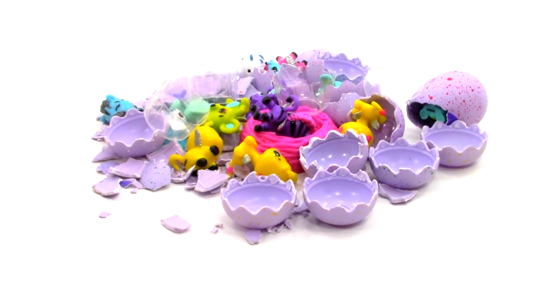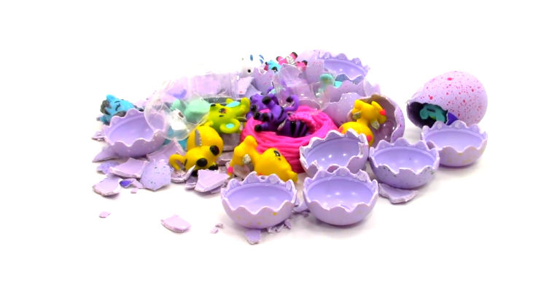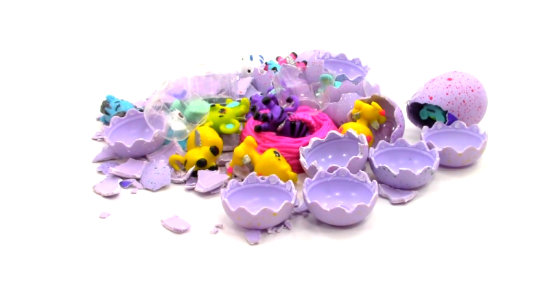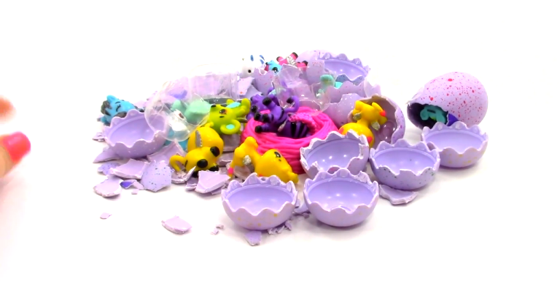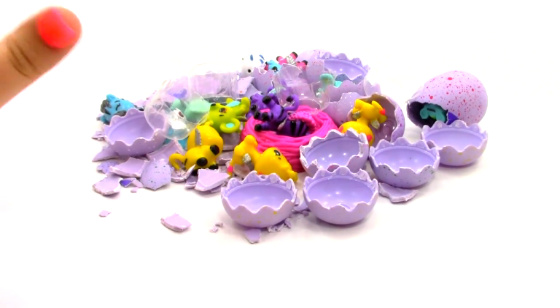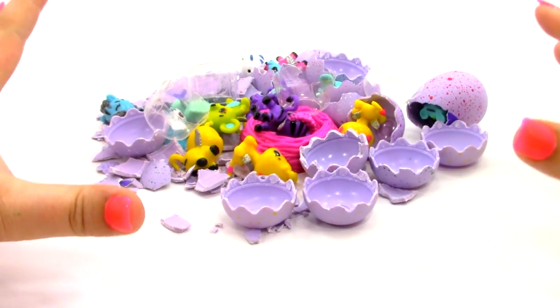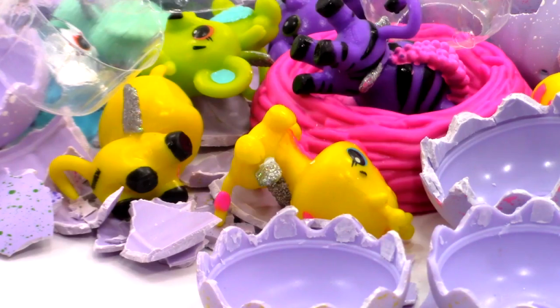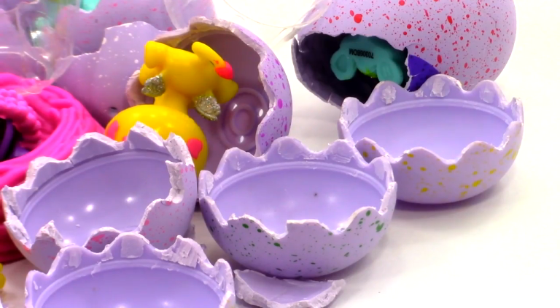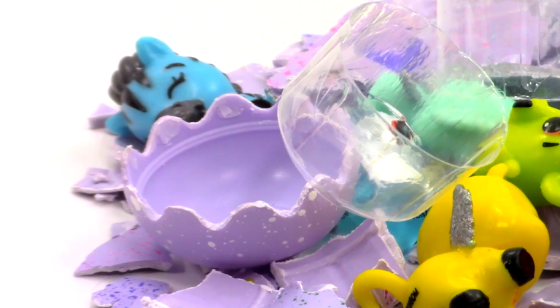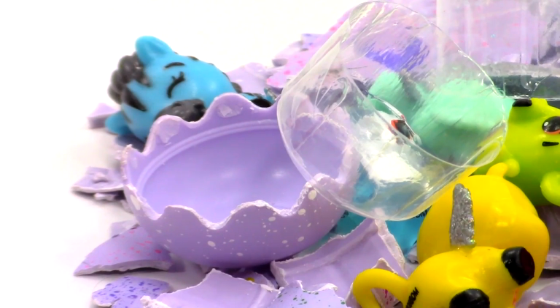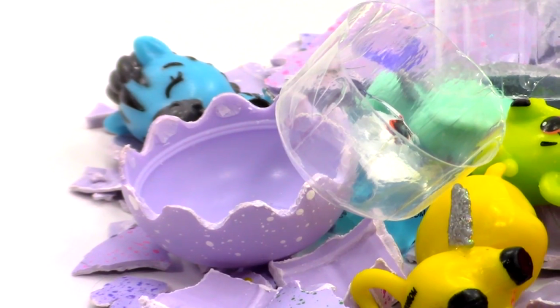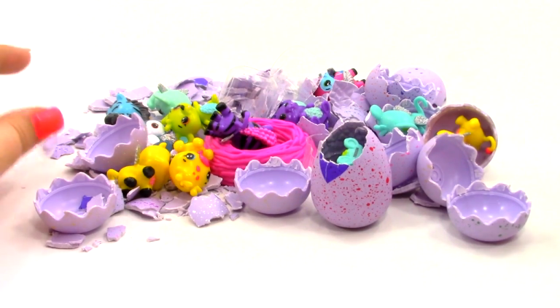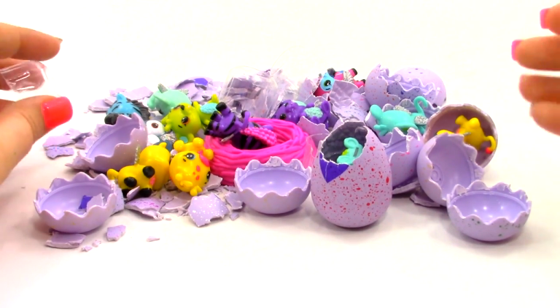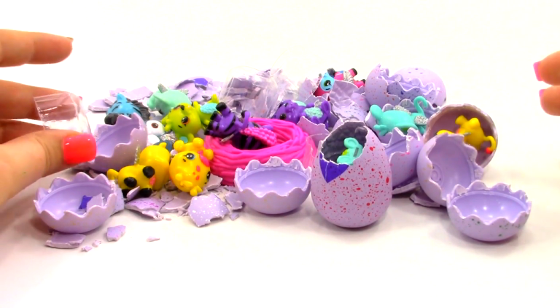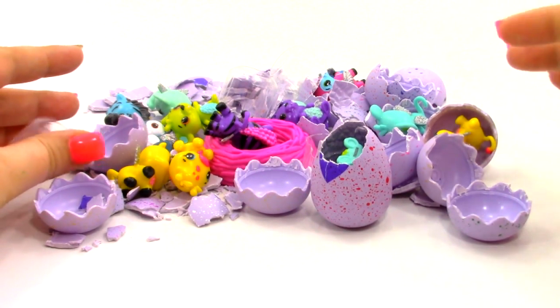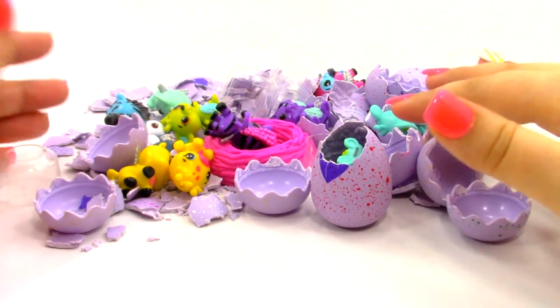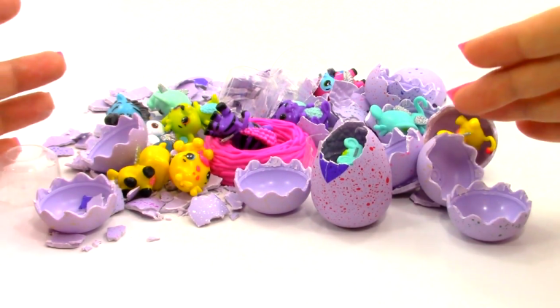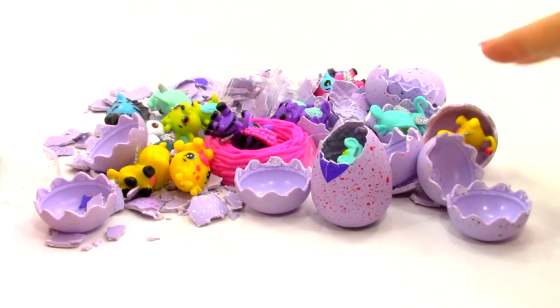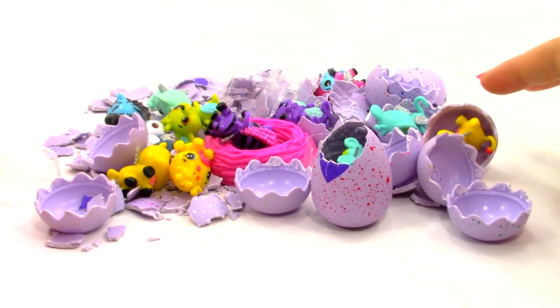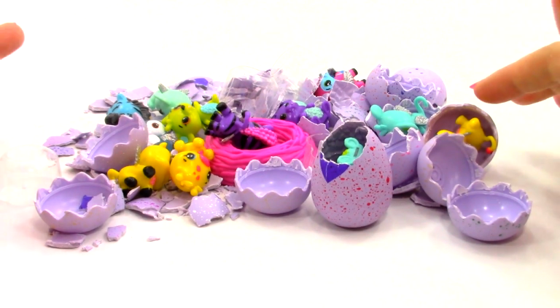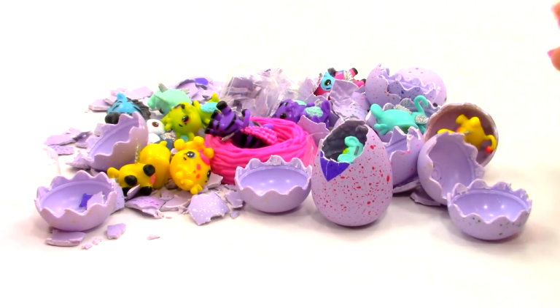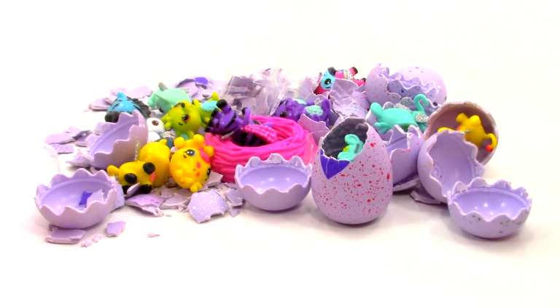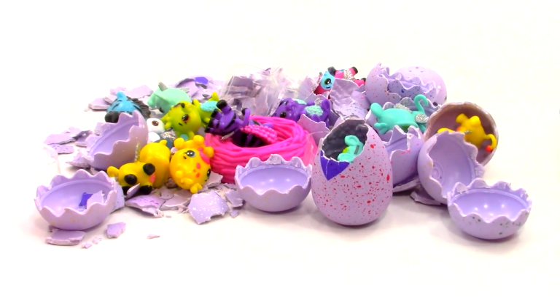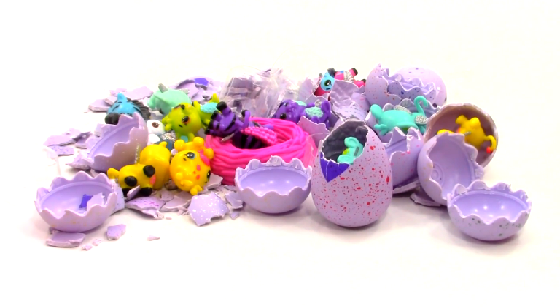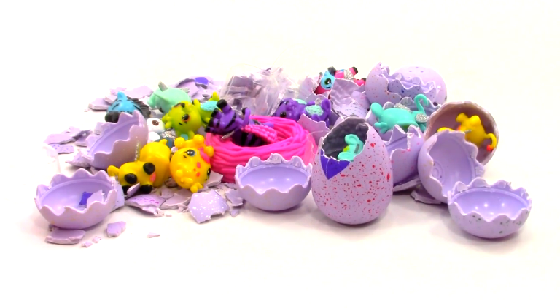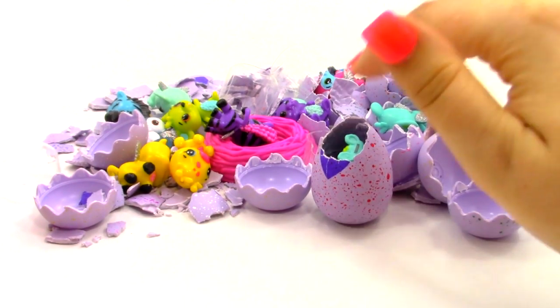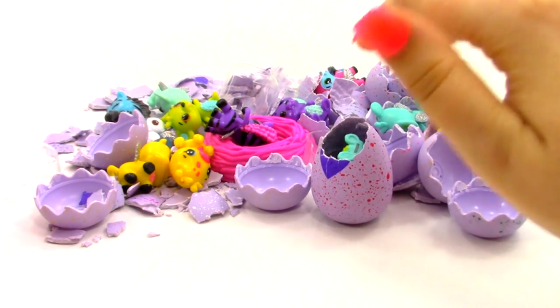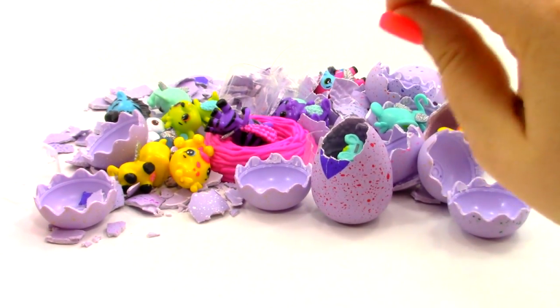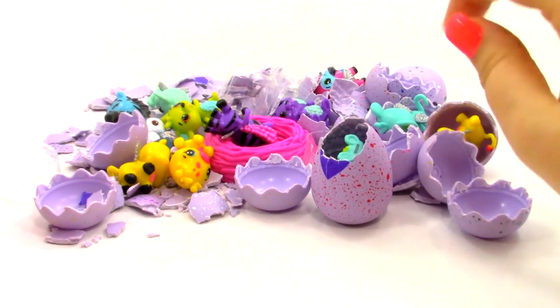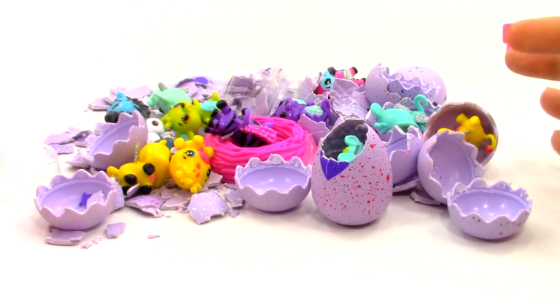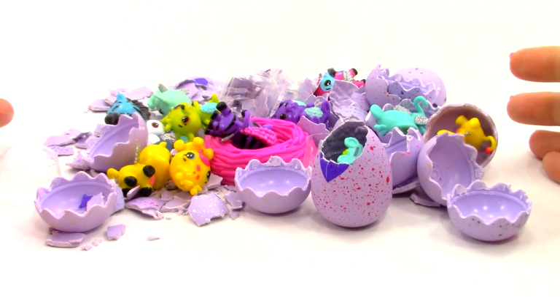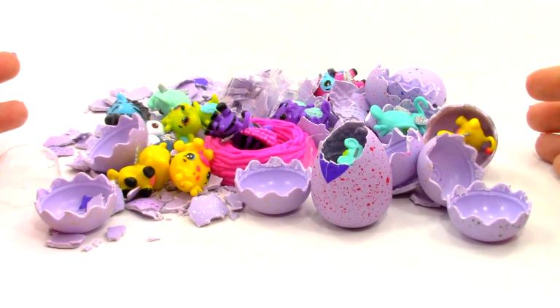We're going to be figuring out what to do with this mess. If you guys have not already seen my video where I opened up all these Hatchimals collectibles, there is a link down in the description where you can see where I opened these up.